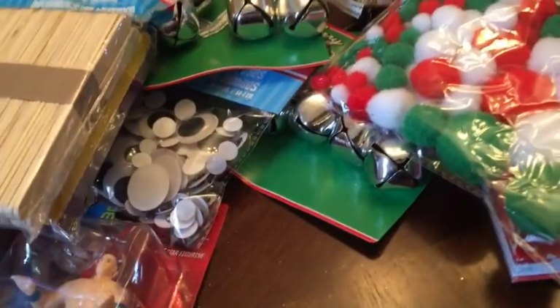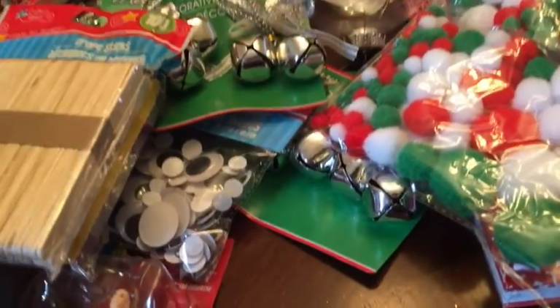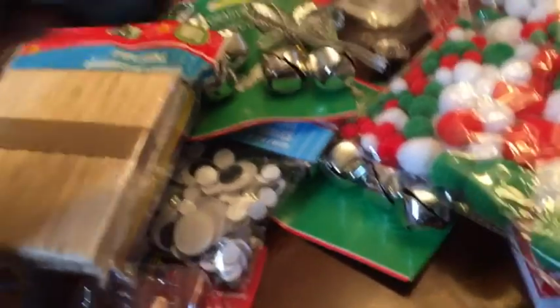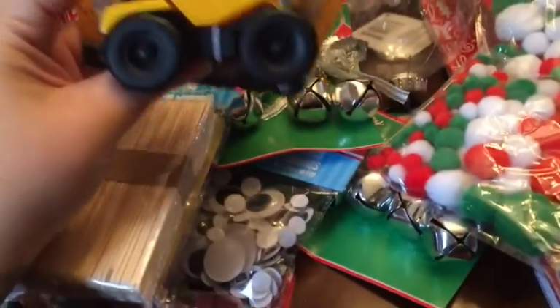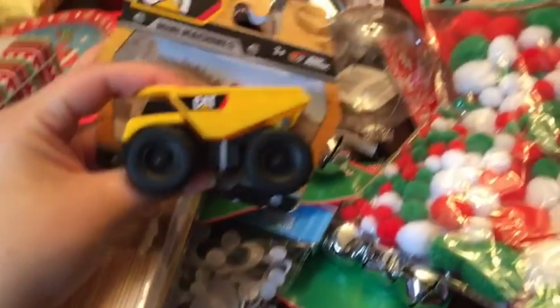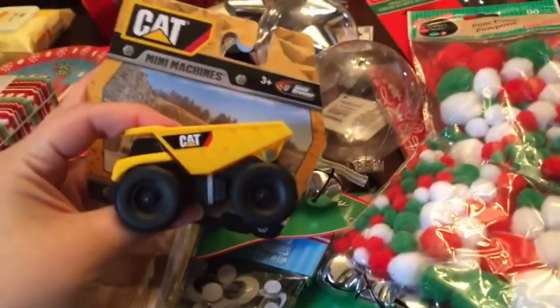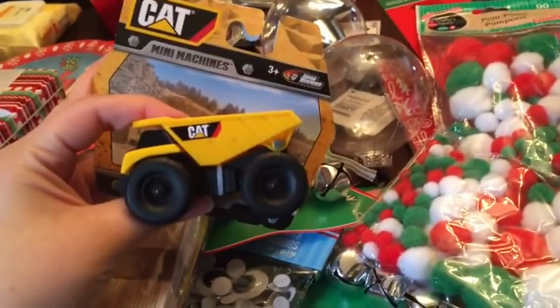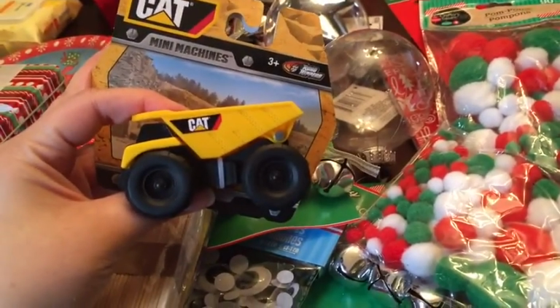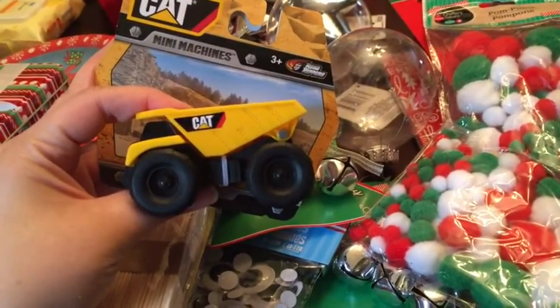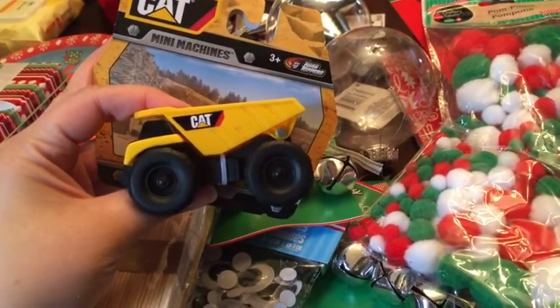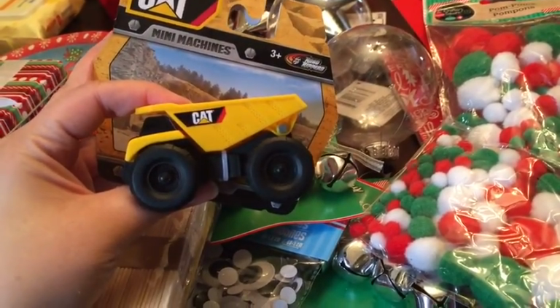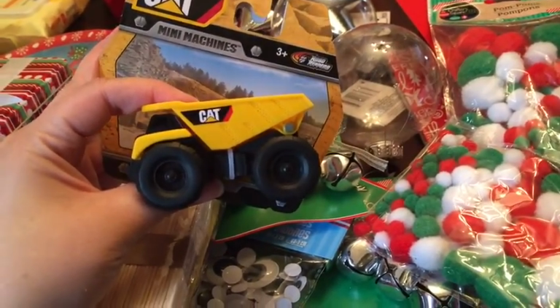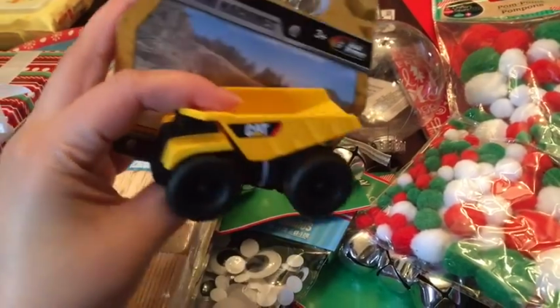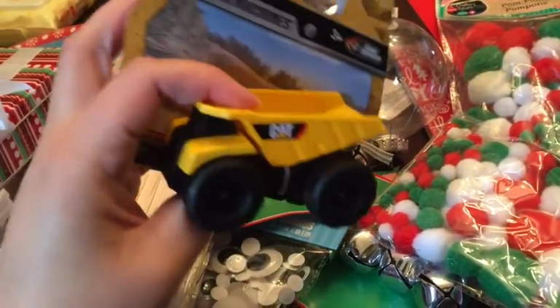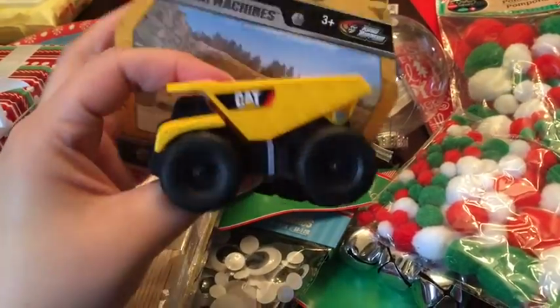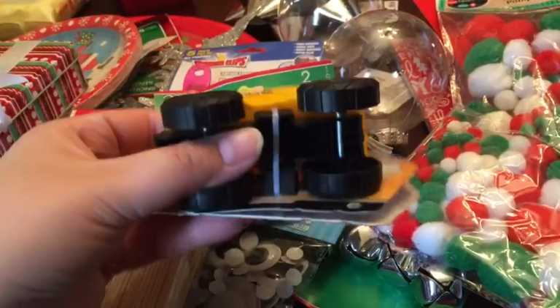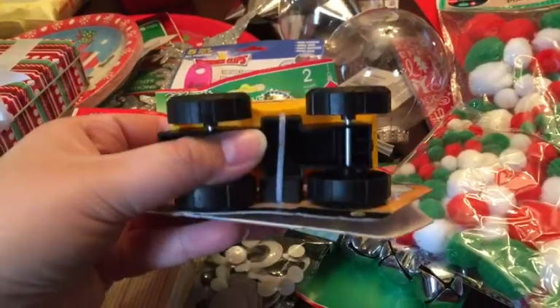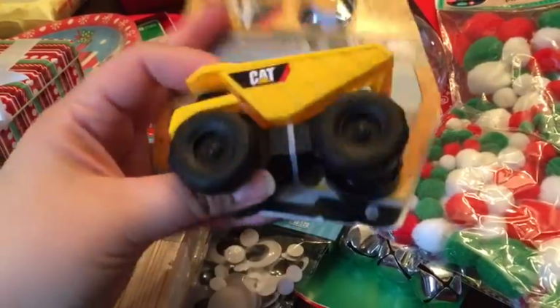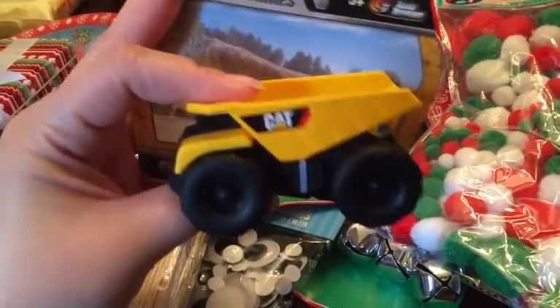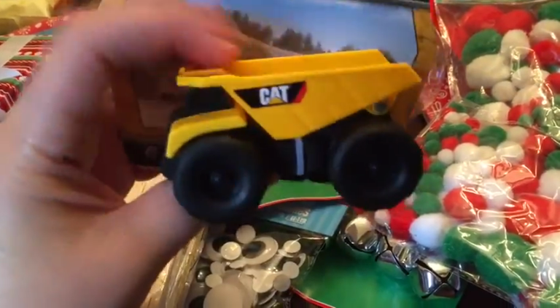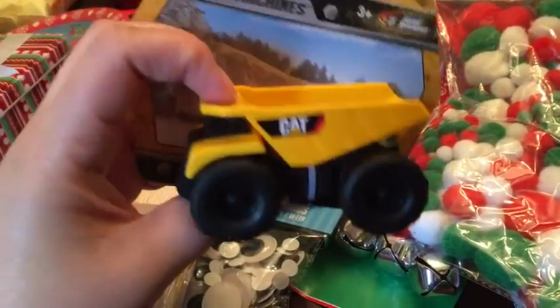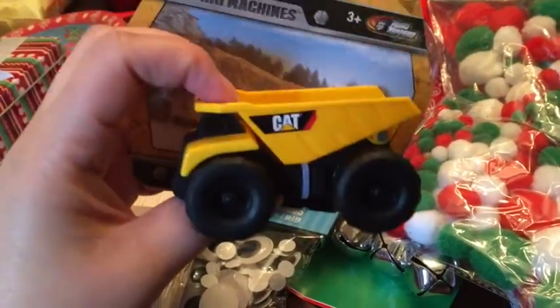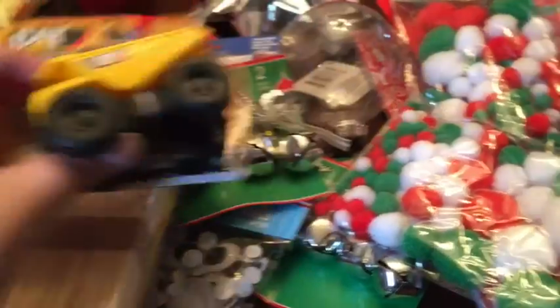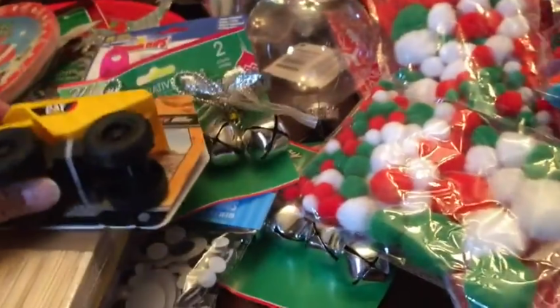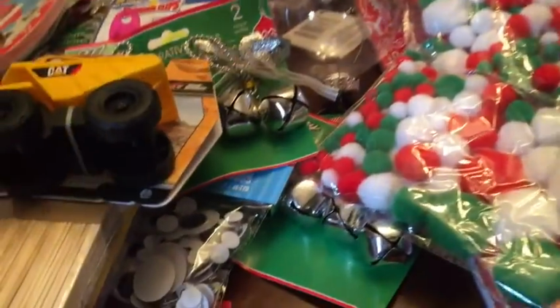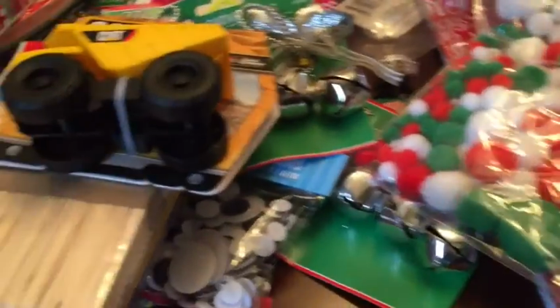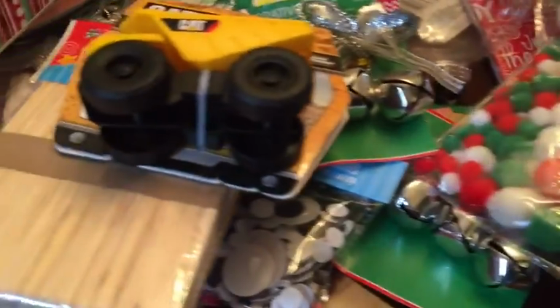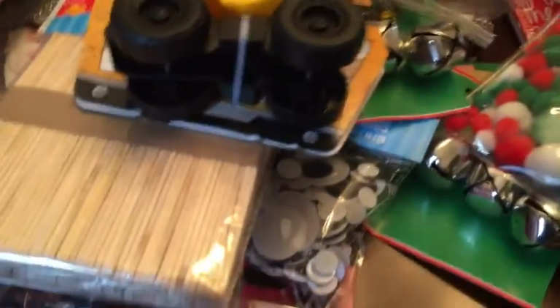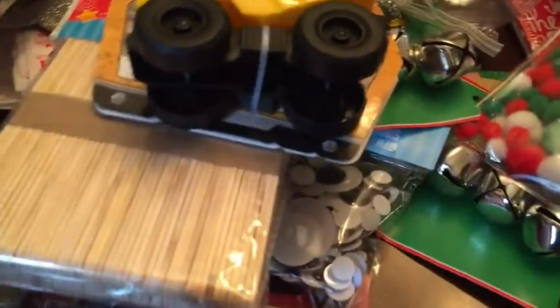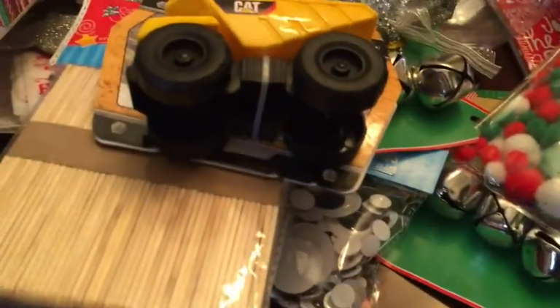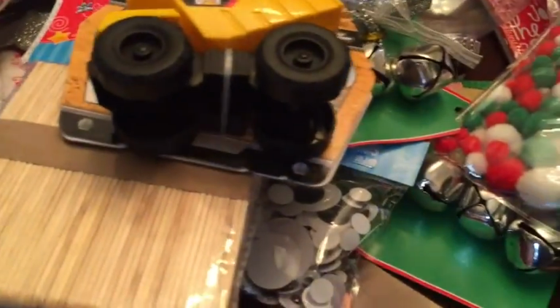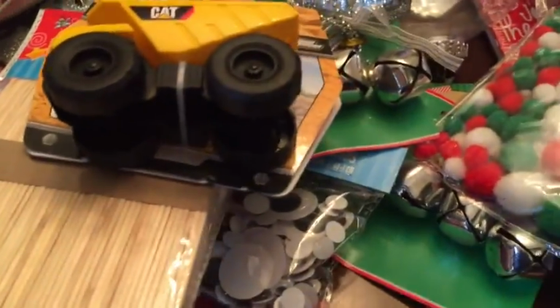I got this for my son's stocking — it's just a little dump truck mini machine. I thought that was cute. He loves cars and they have a bunch of those.